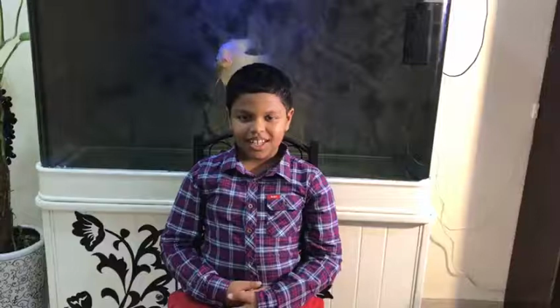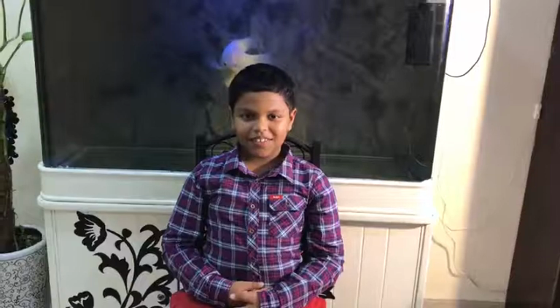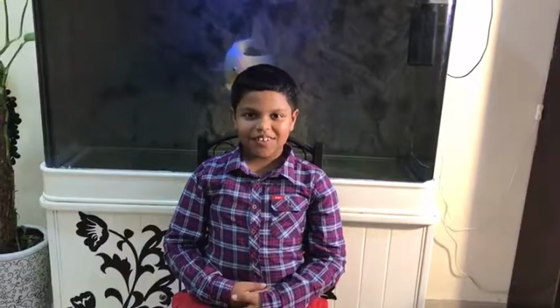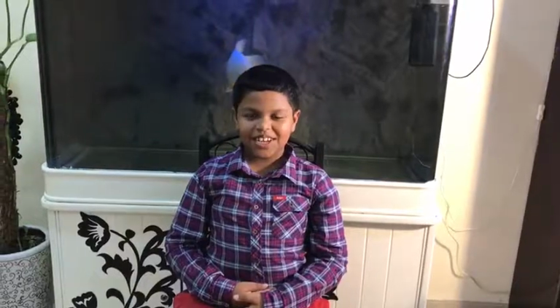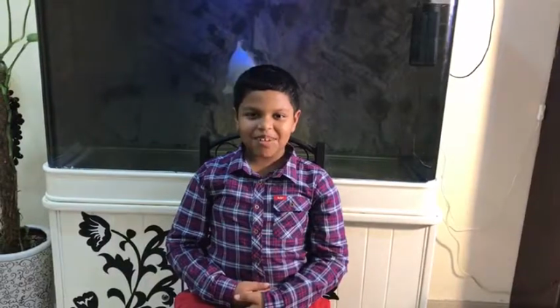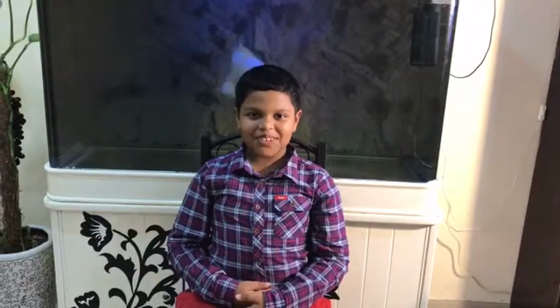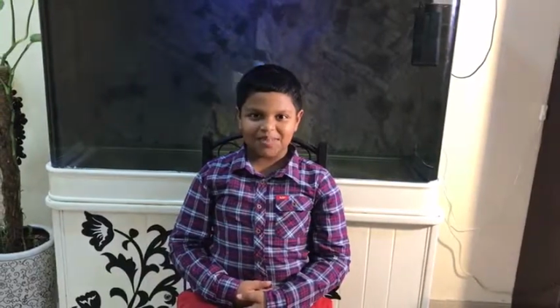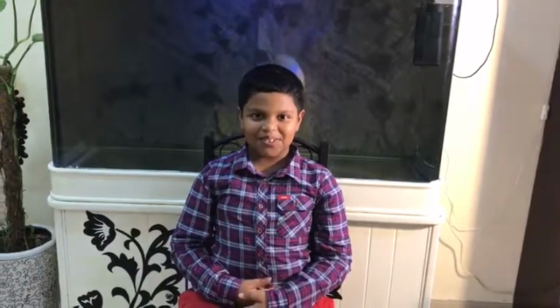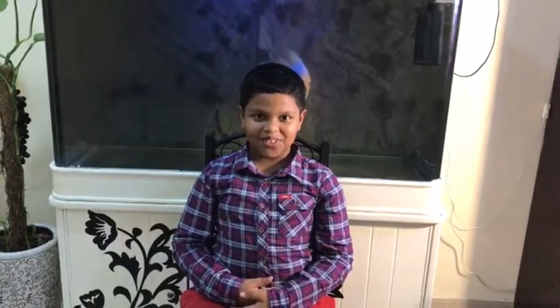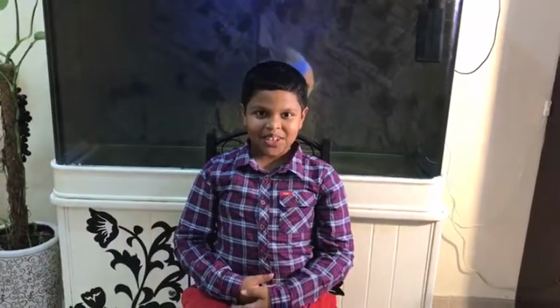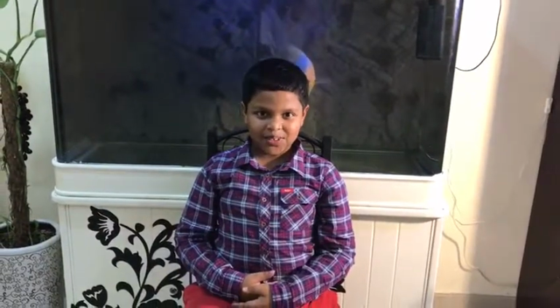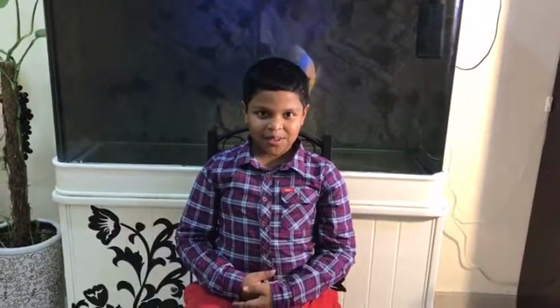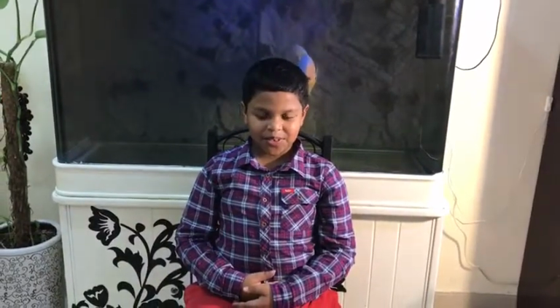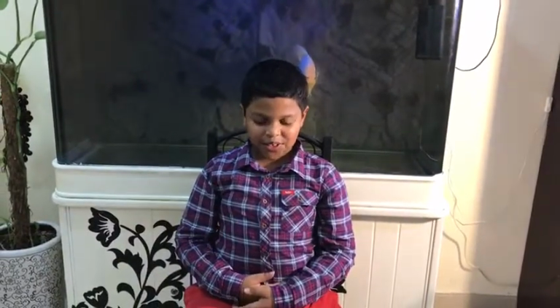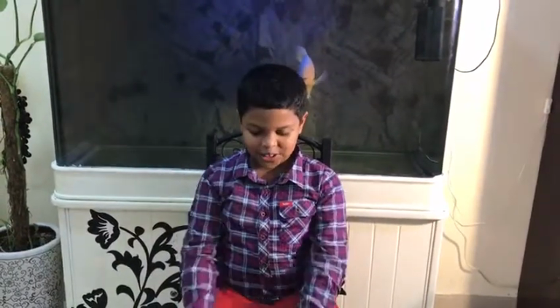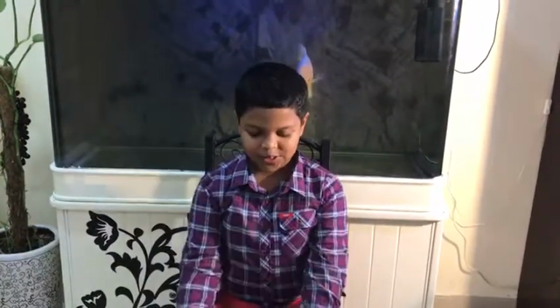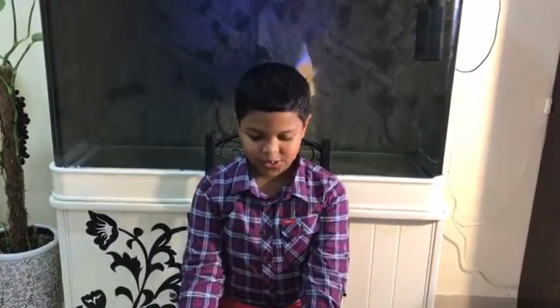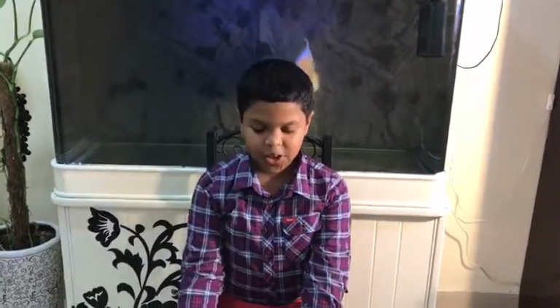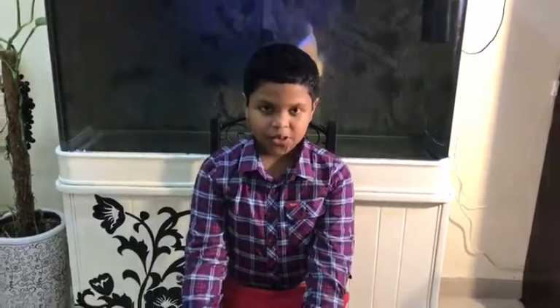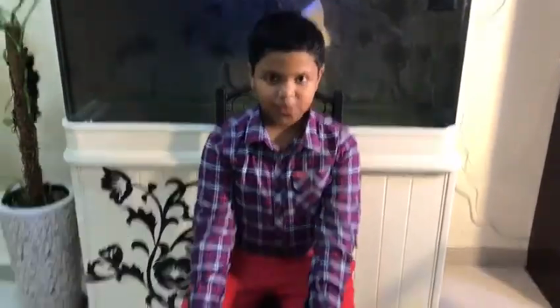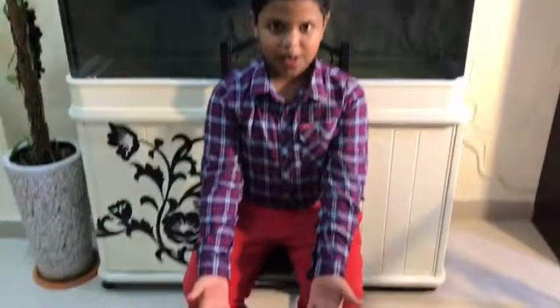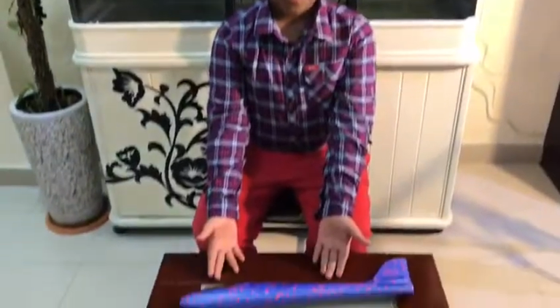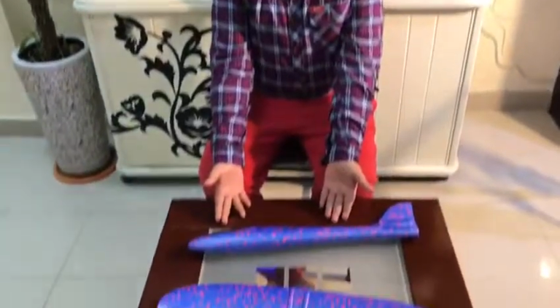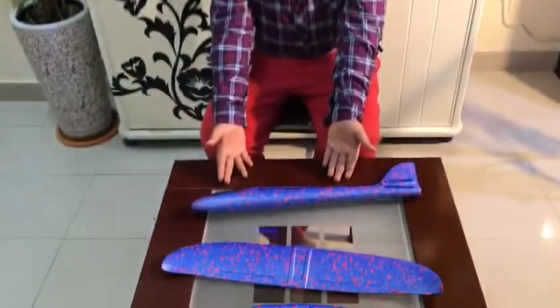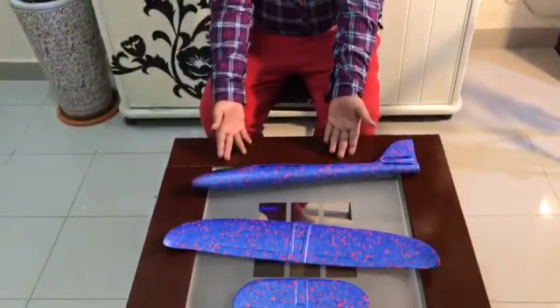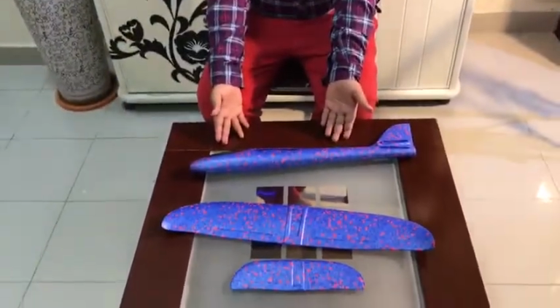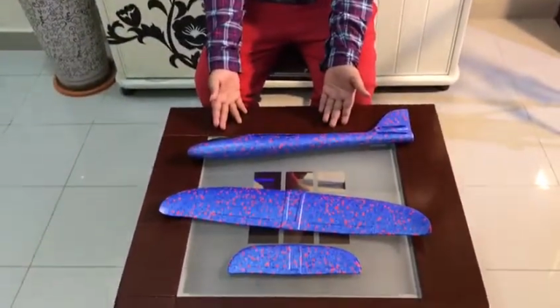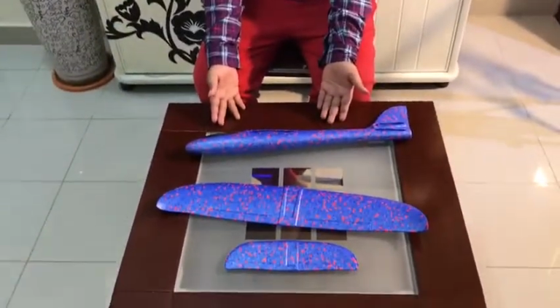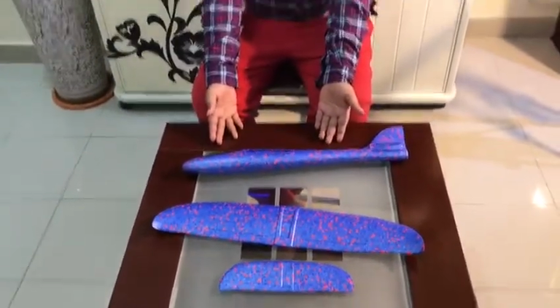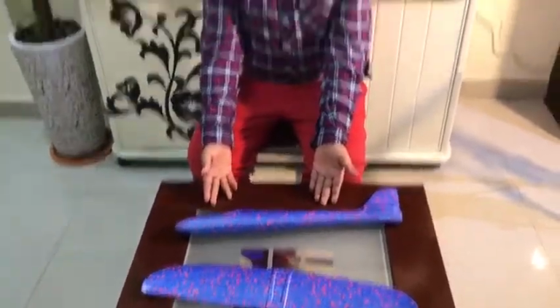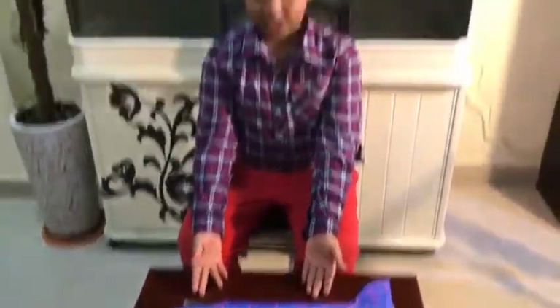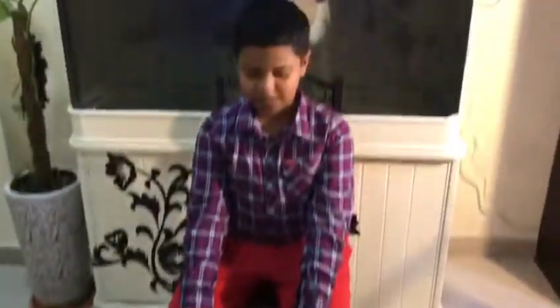Hello everyone, welcome back to Adam's Reviews. Today I am going to introduce you to a plane which I bought from a mall nearby.